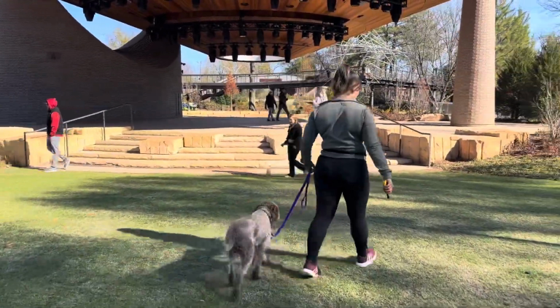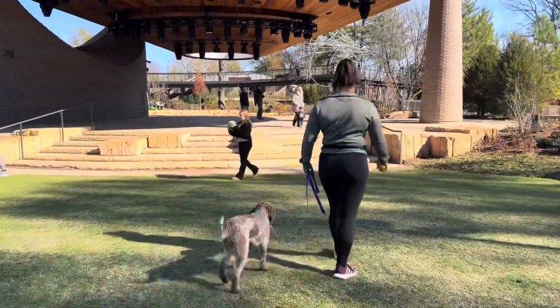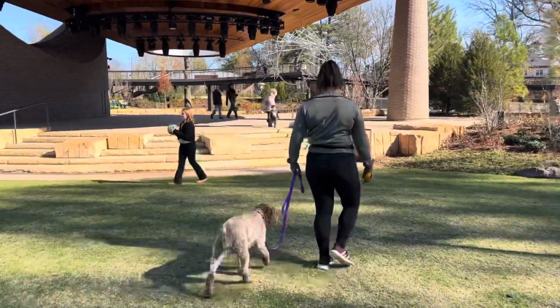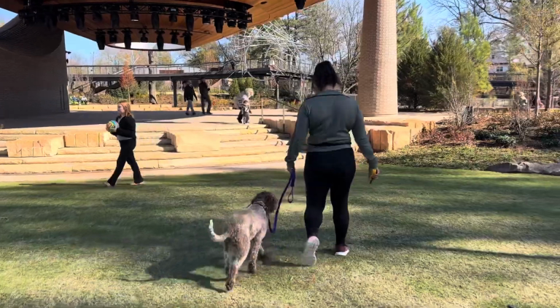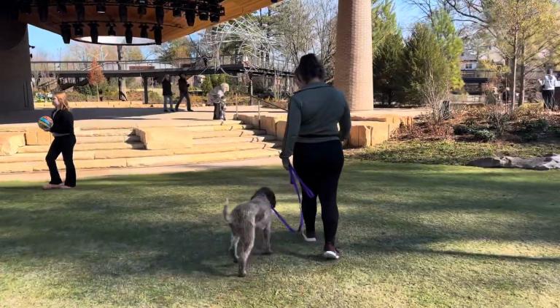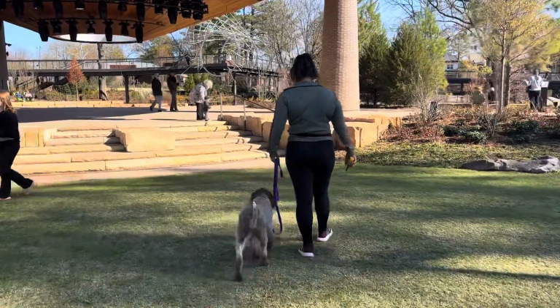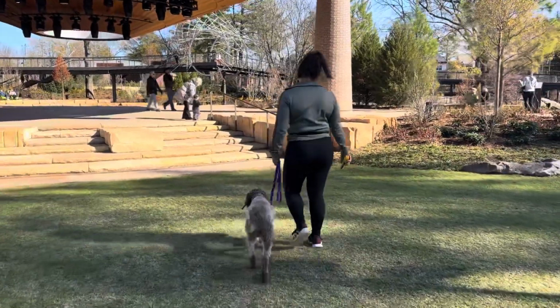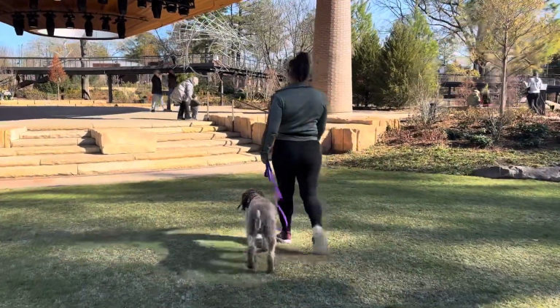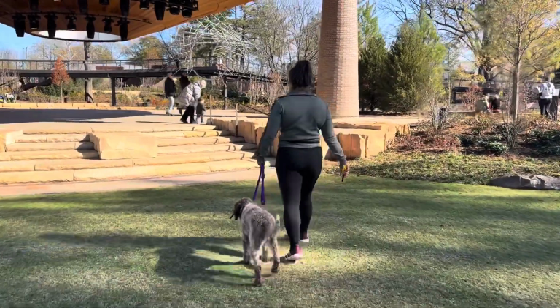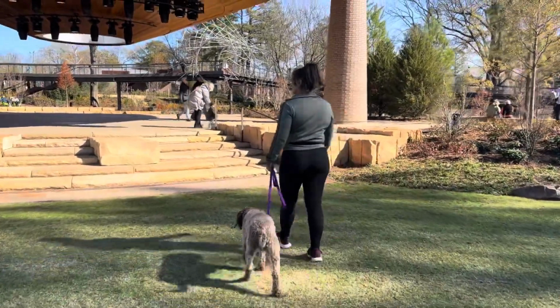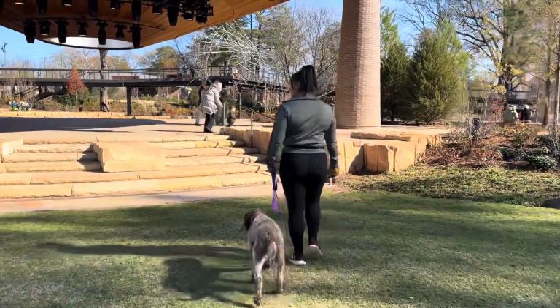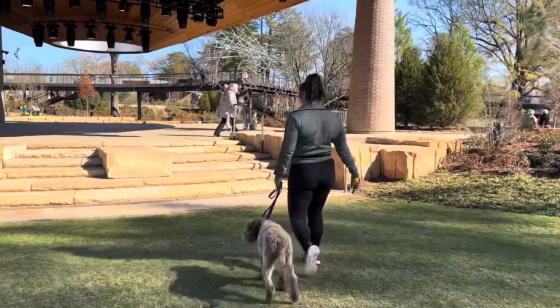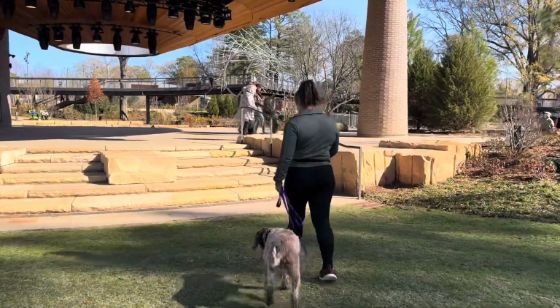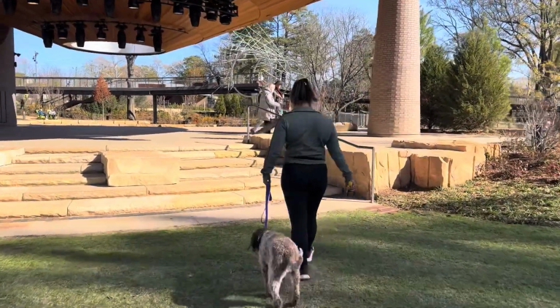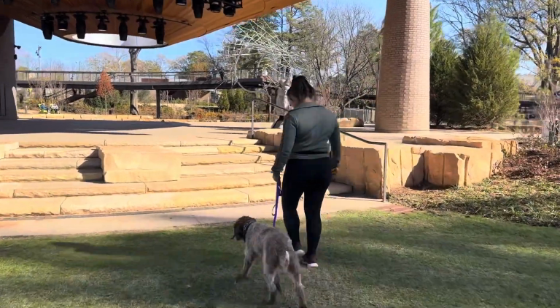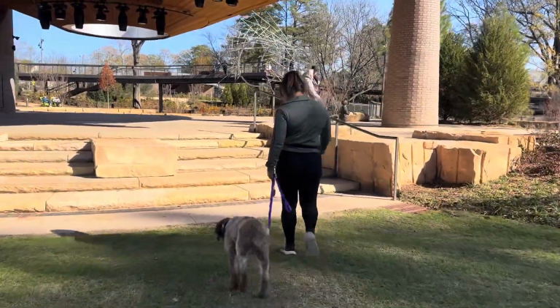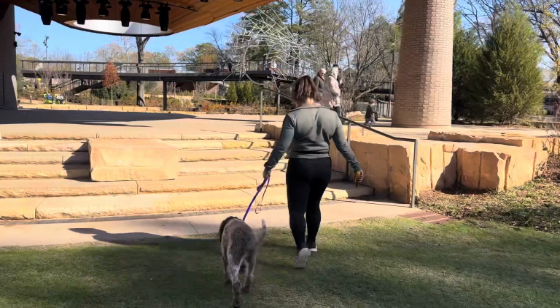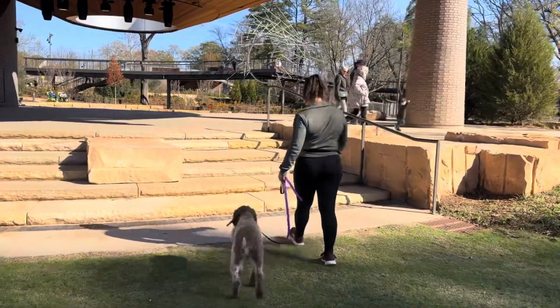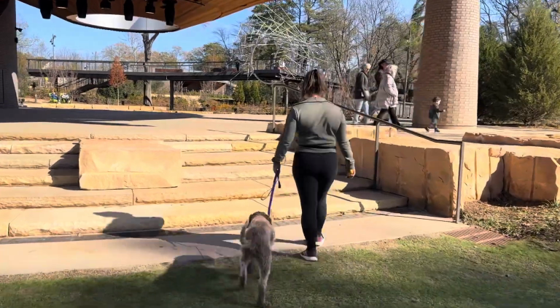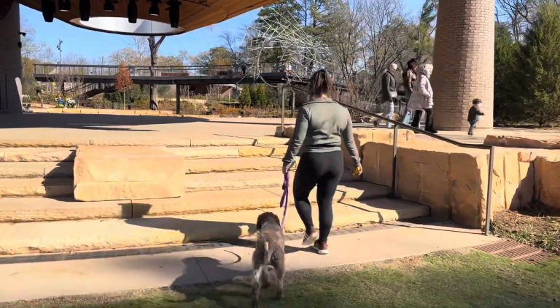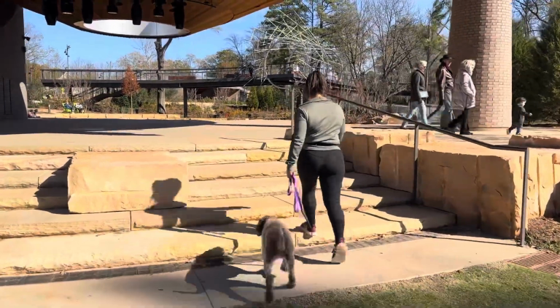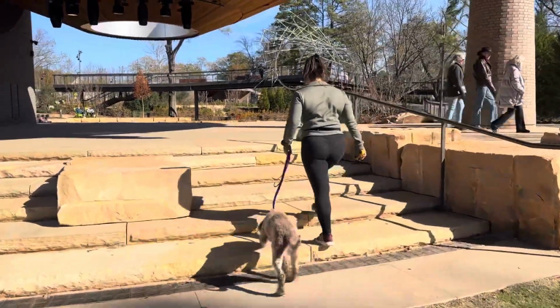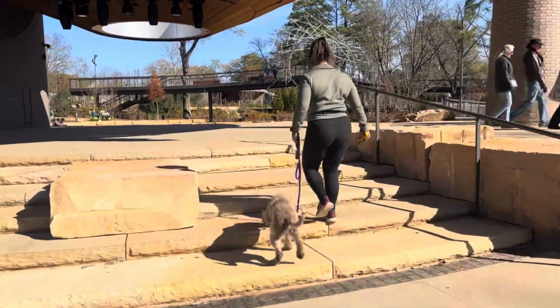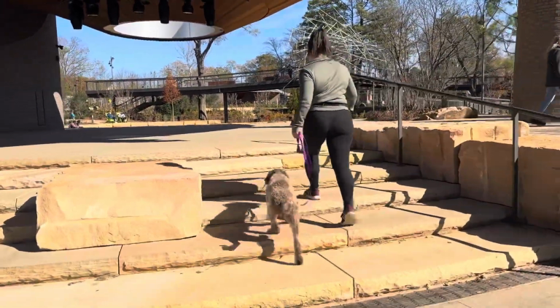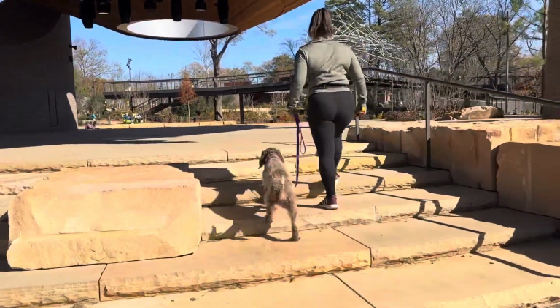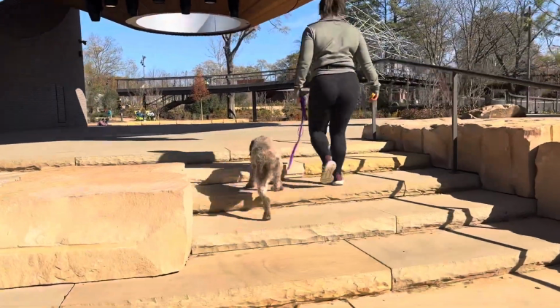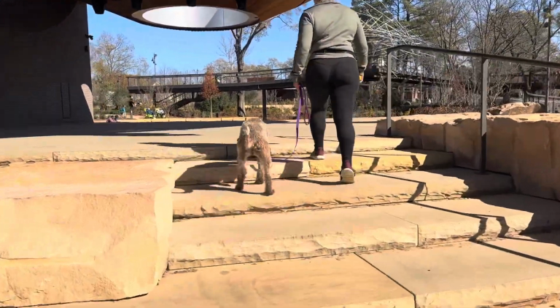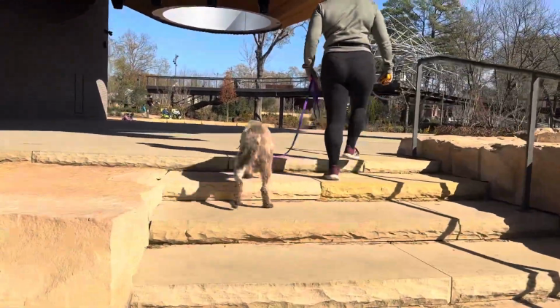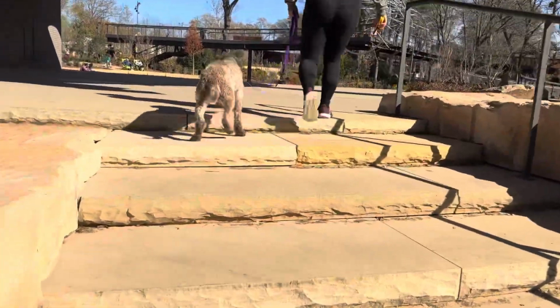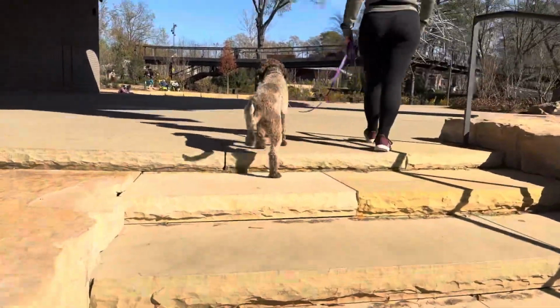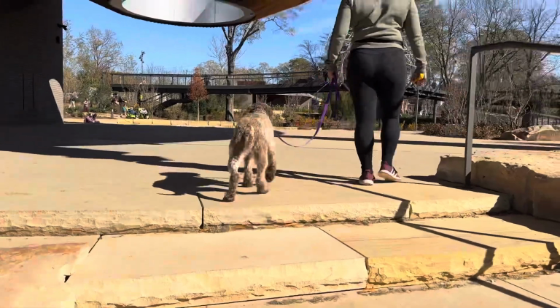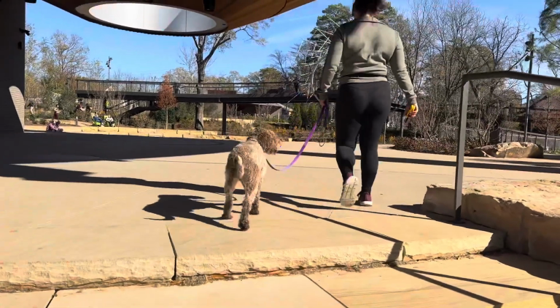He's looking really good. All those confidence issues that he used to have, they're not showing right now with this crazy busy environment. At the beginning Hannah did notice a little bit, but he's looking good now.